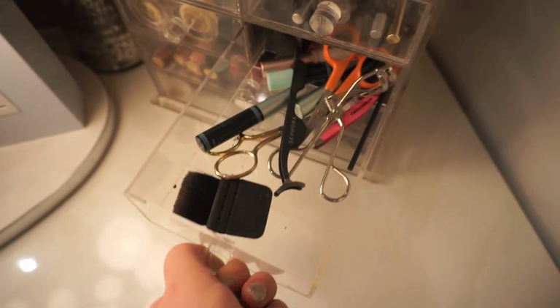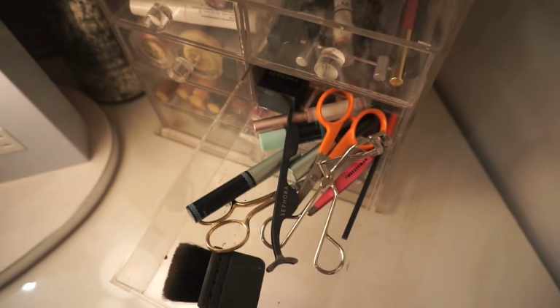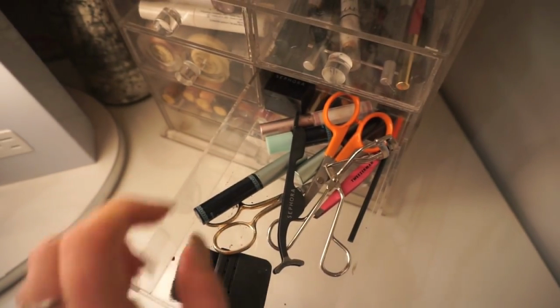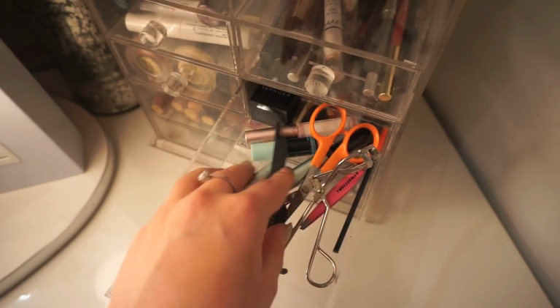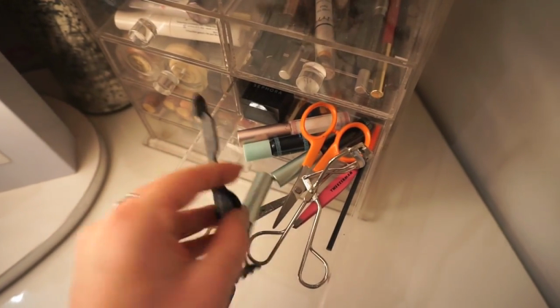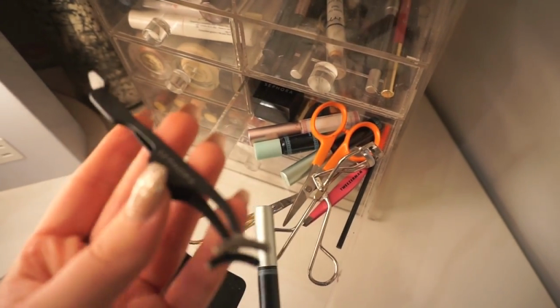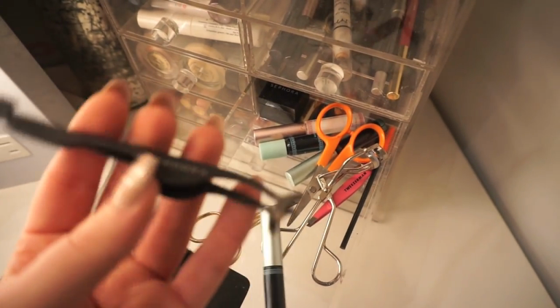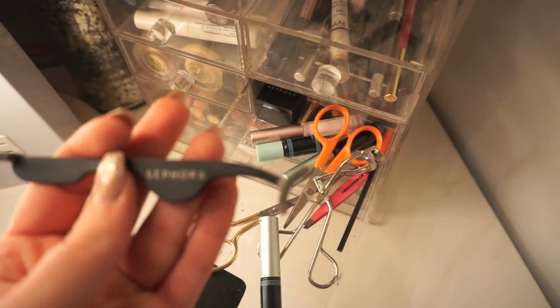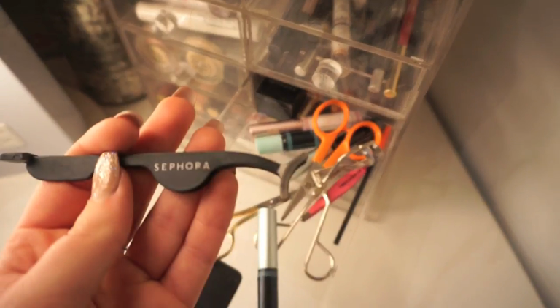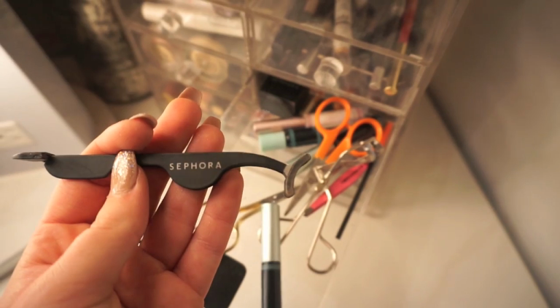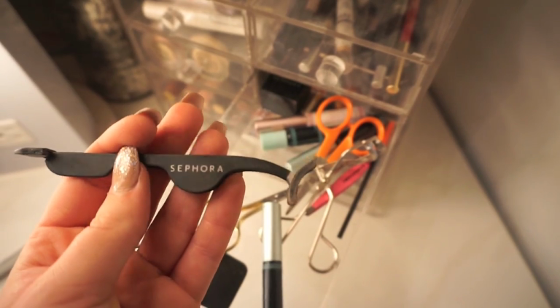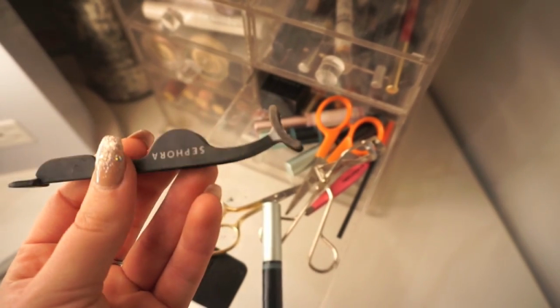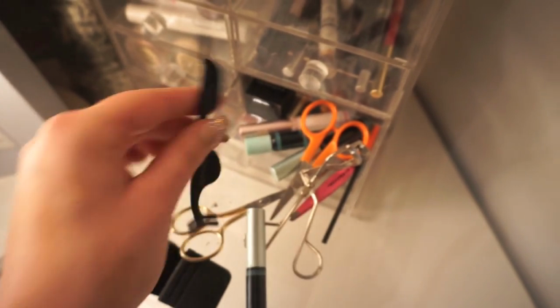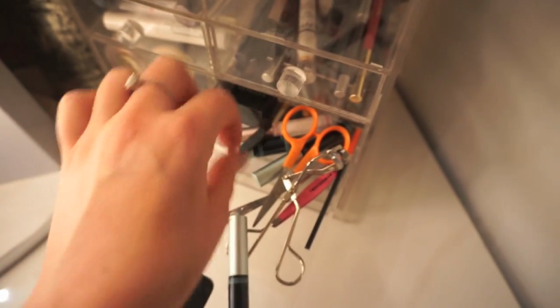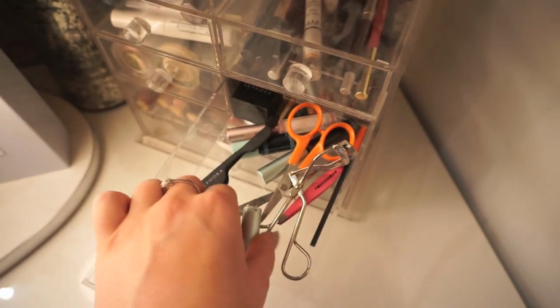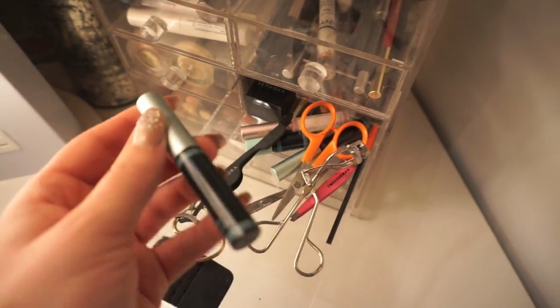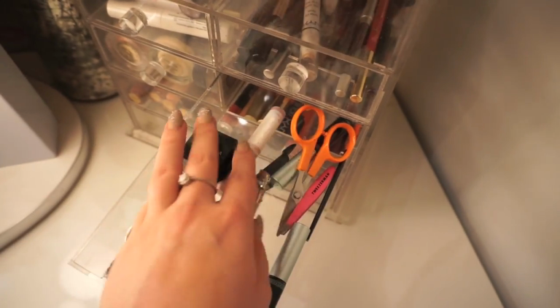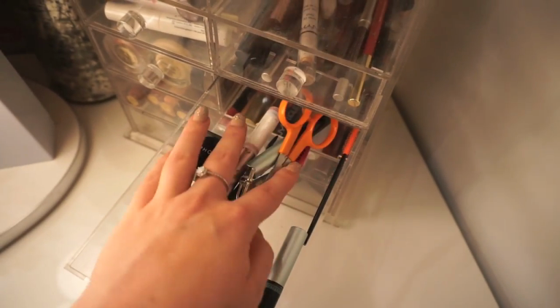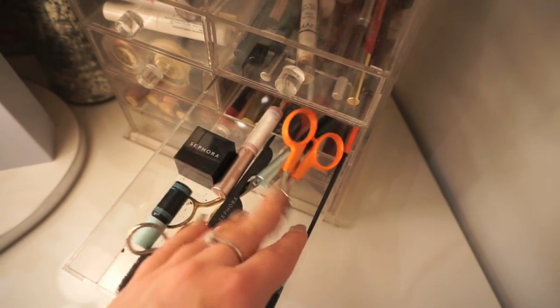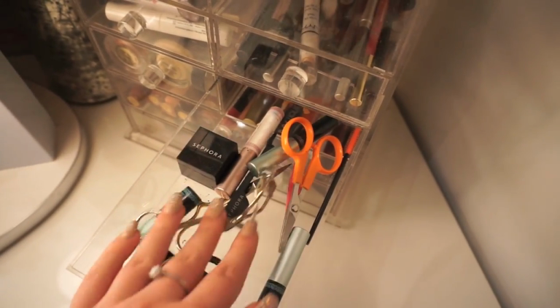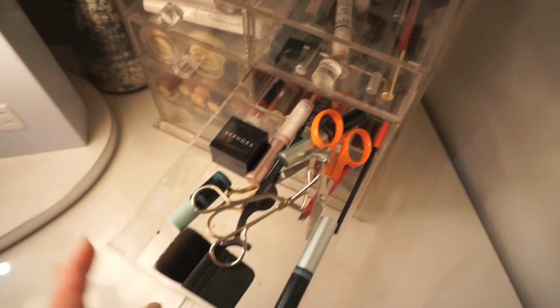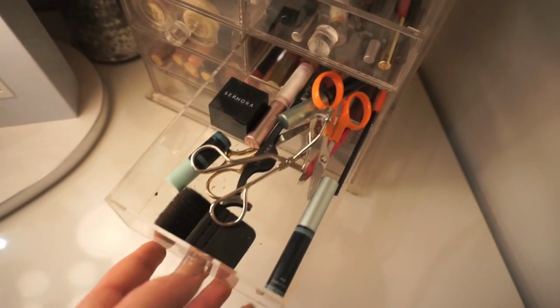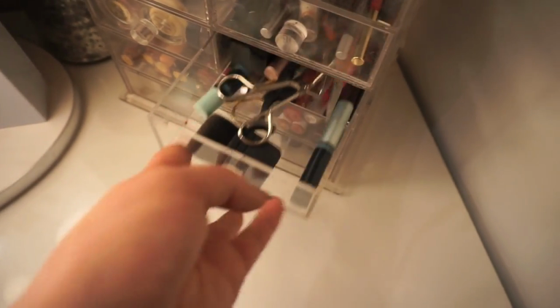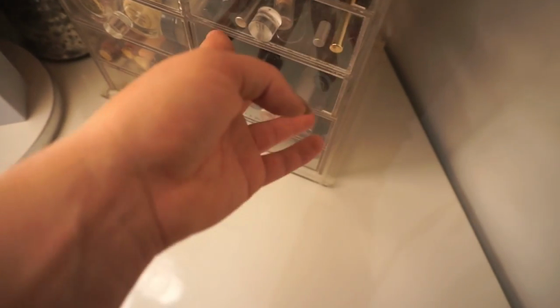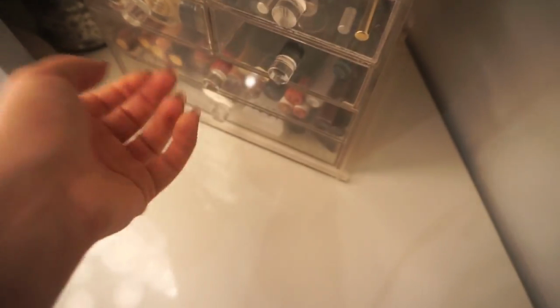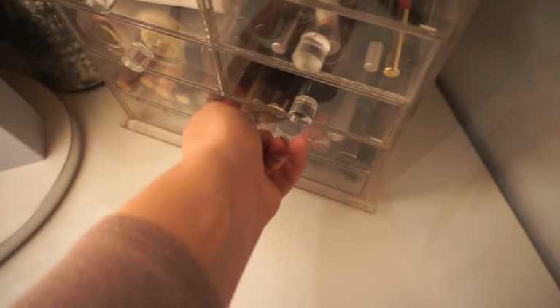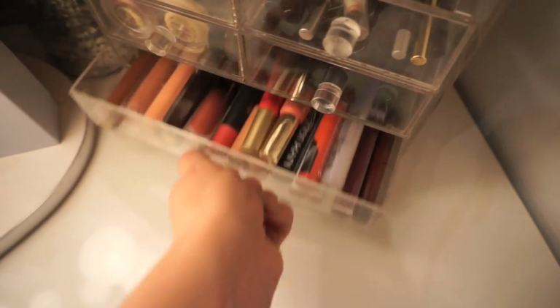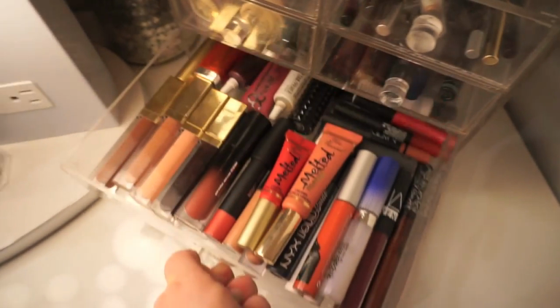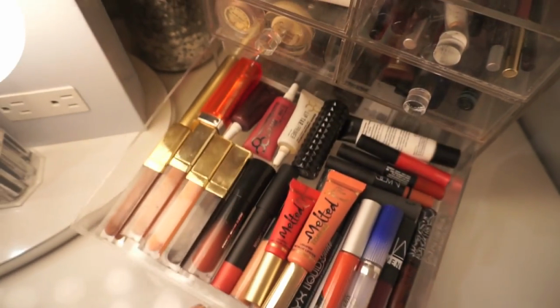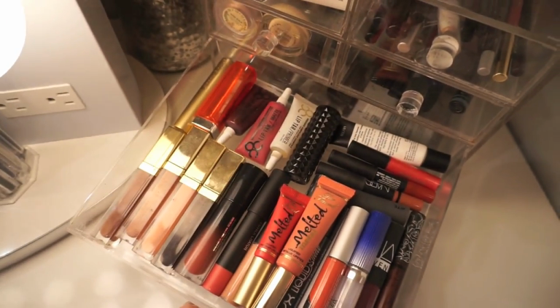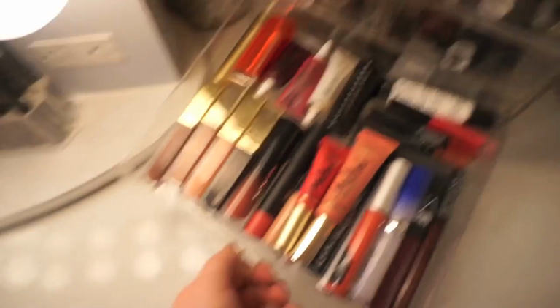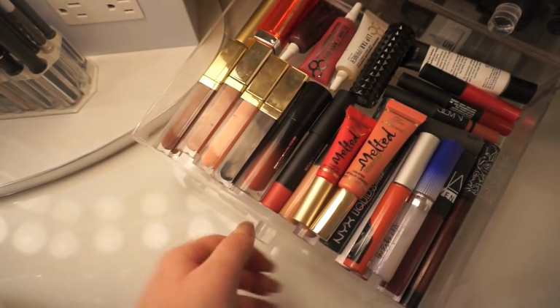Then I just have my little tool drawer — I've got this eyelash applicator by Sephora which makes it so easy to apply lashes, some lash glue, scissors, tweezers, all that kind of stuff. Next is my lipstick drawer.